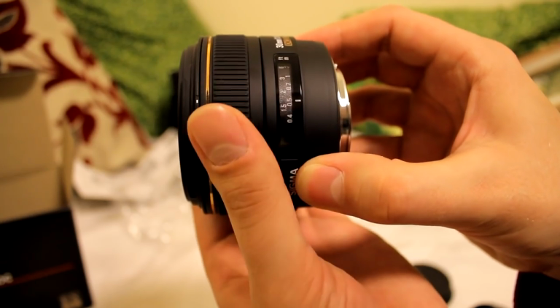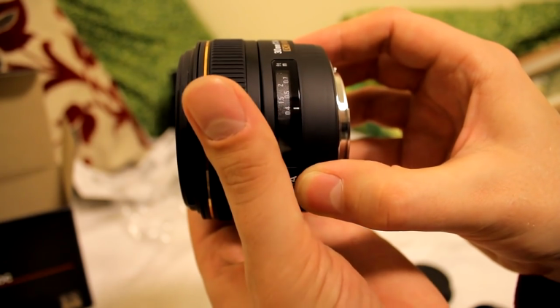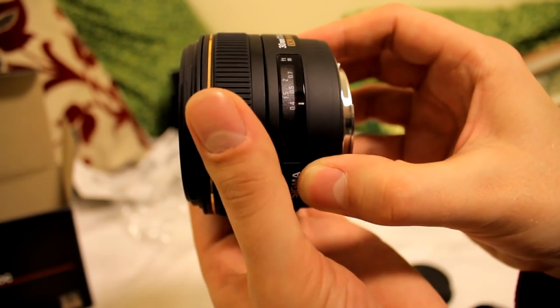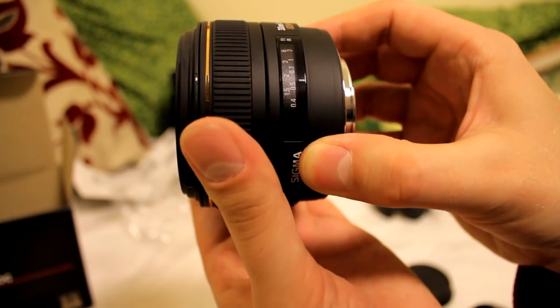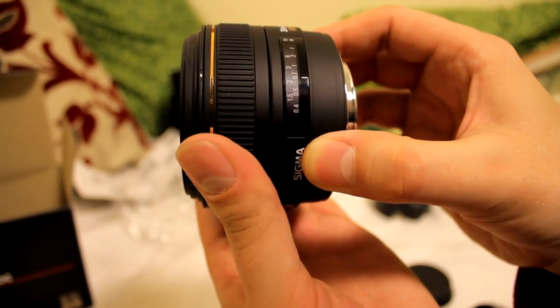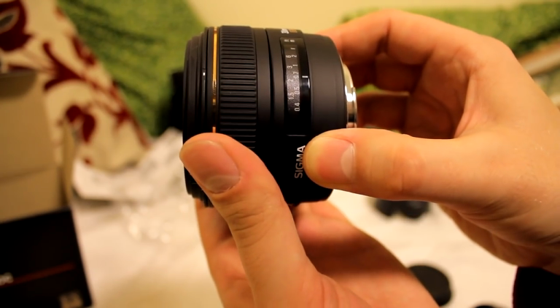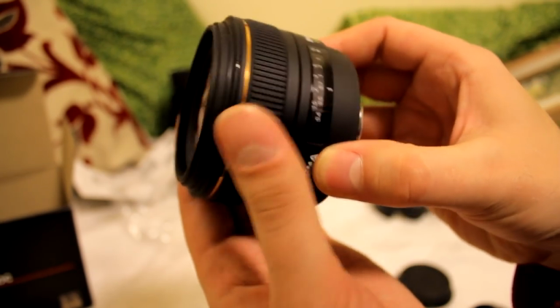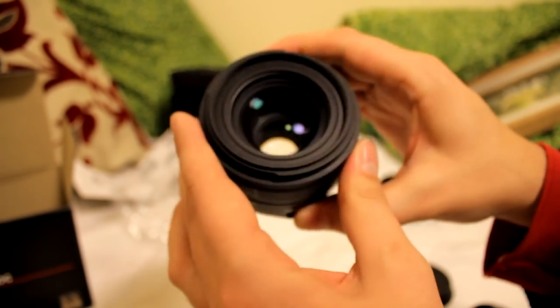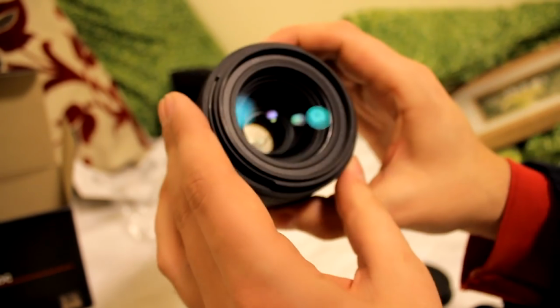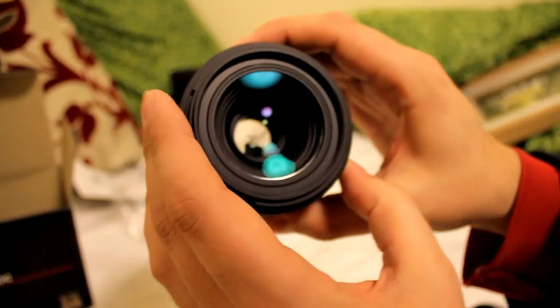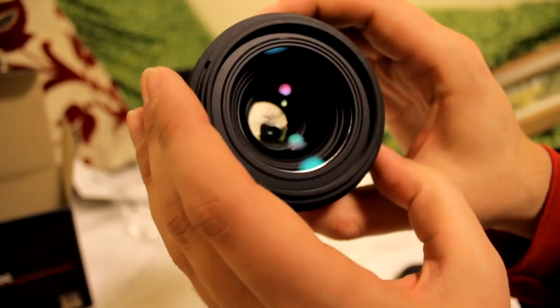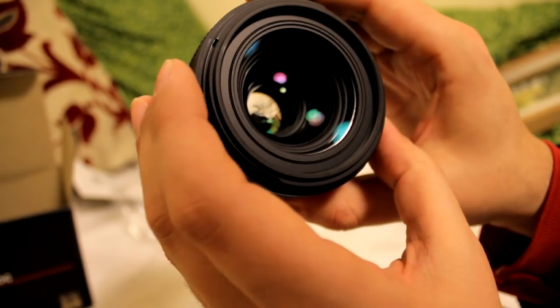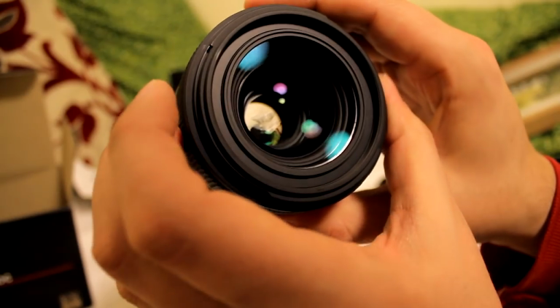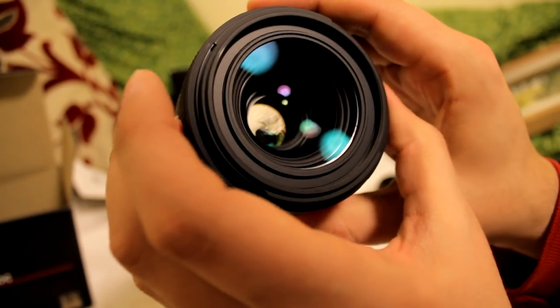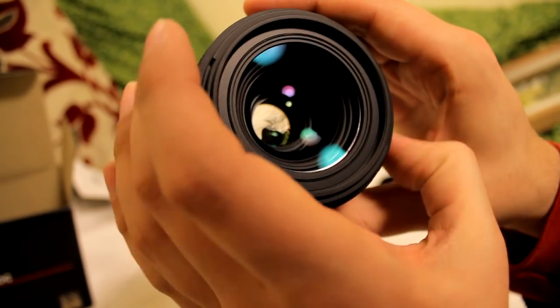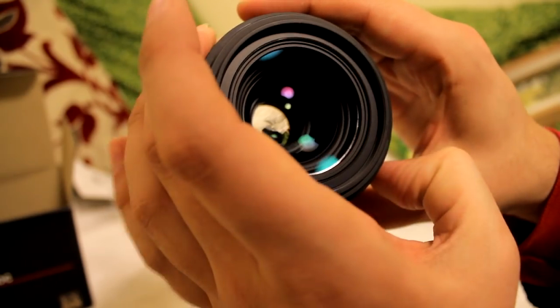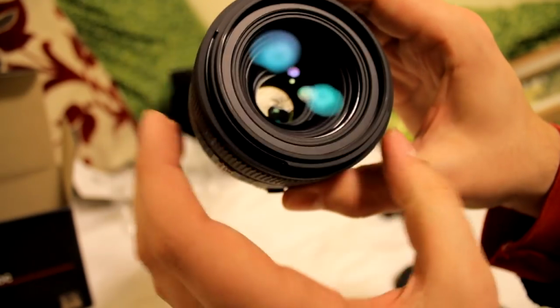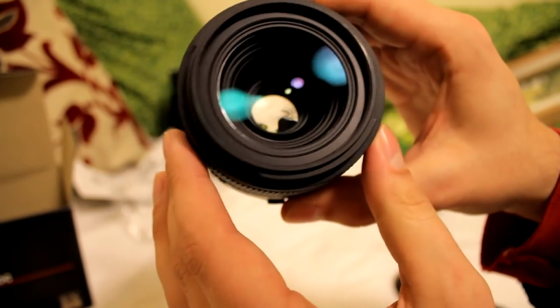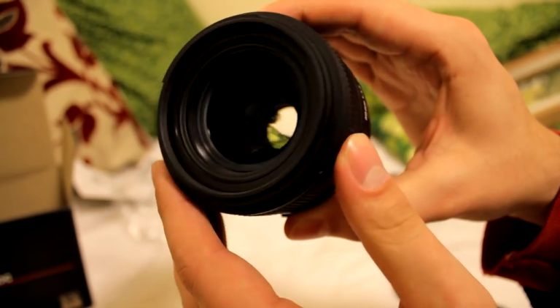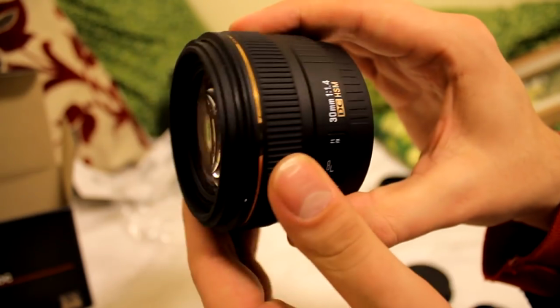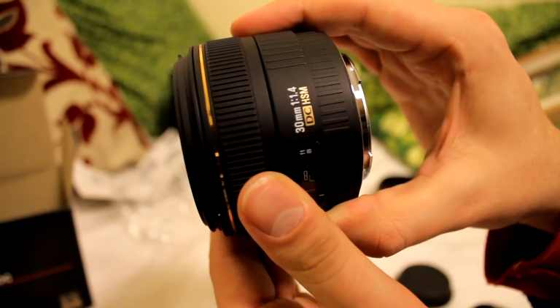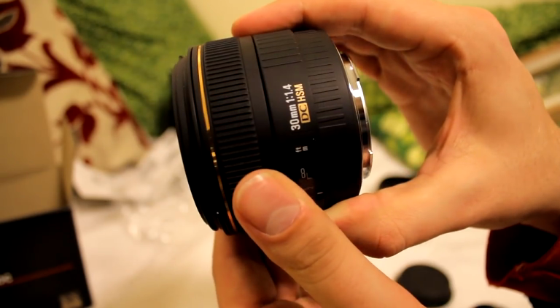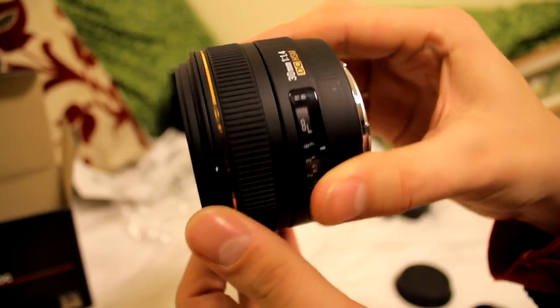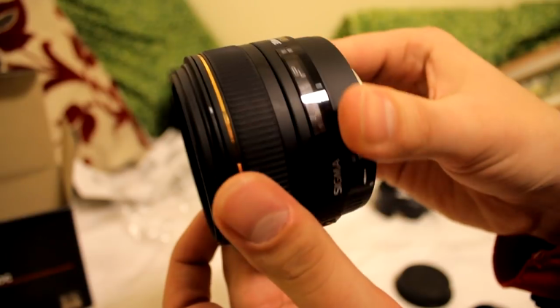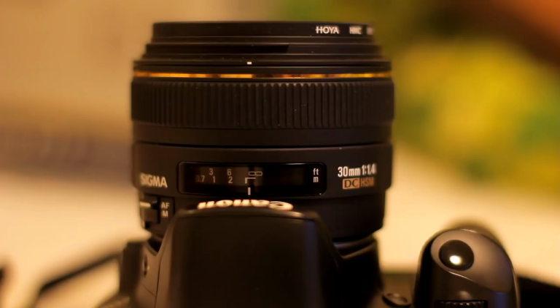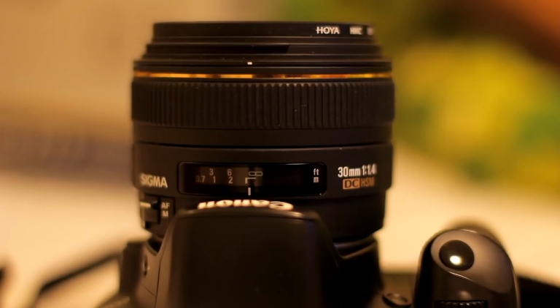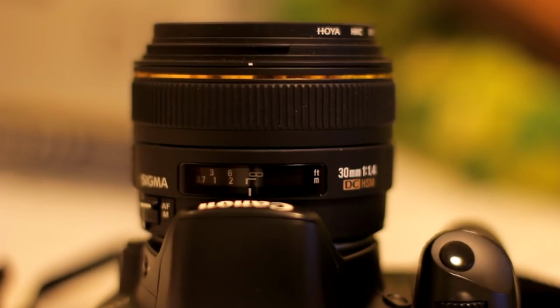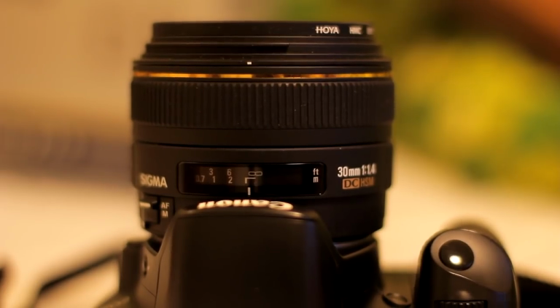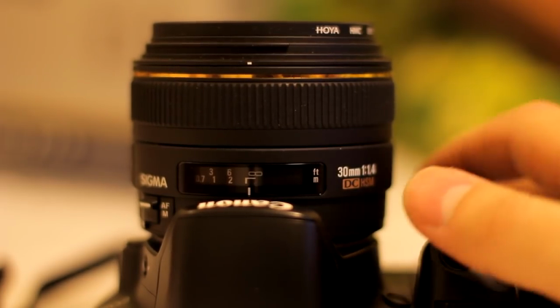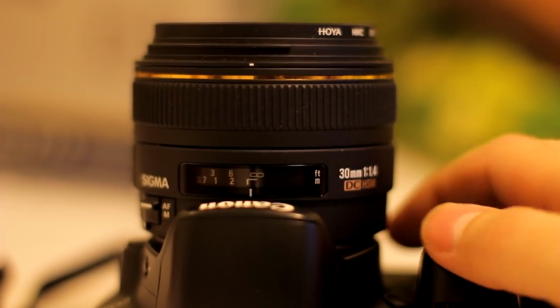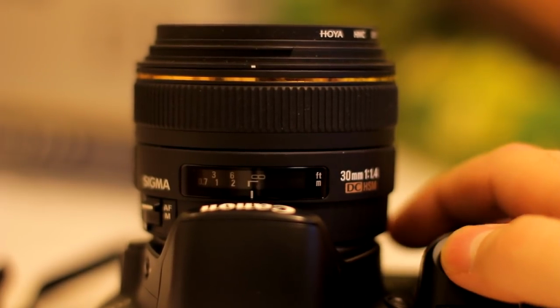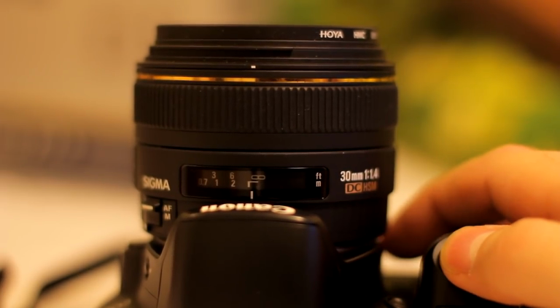It uses an HSM autofocus motor, so it's quiet and fast, and you can adjust the focus even if it's in manual mode. Listen carefully and see if you can hear it working.